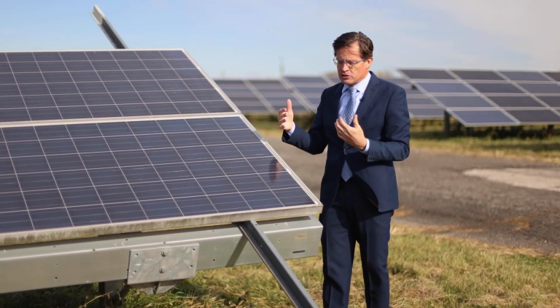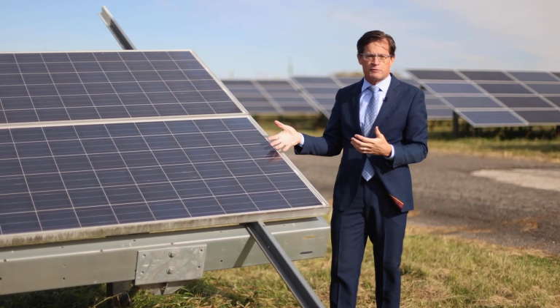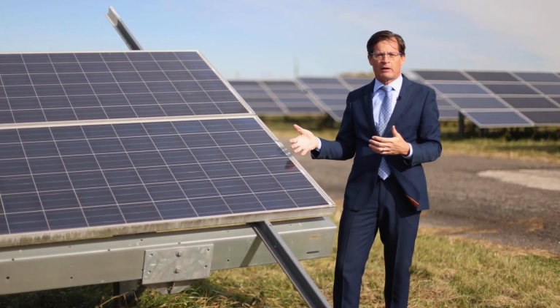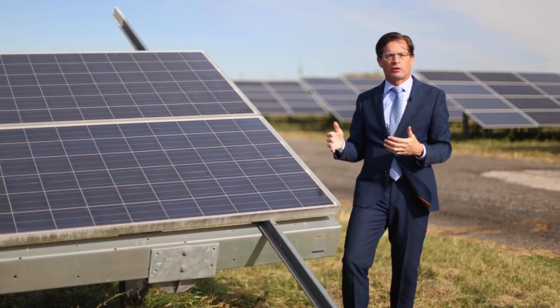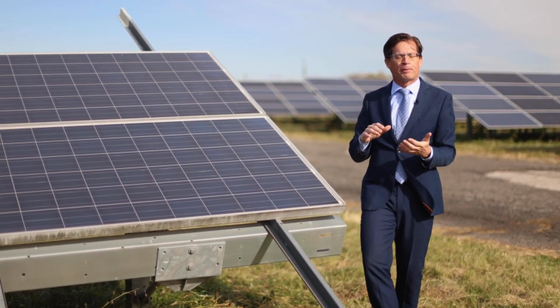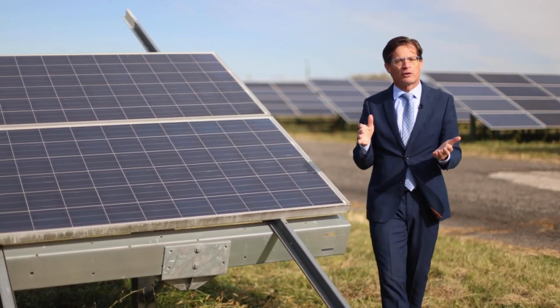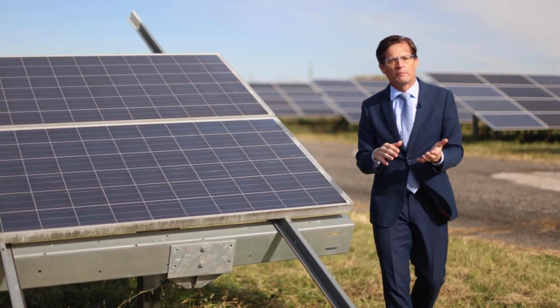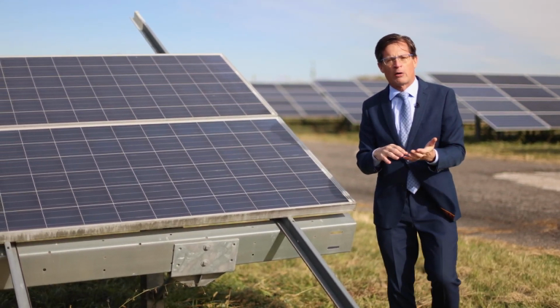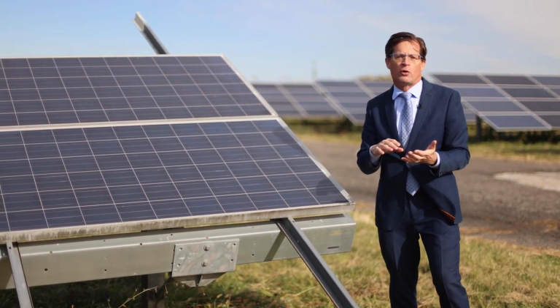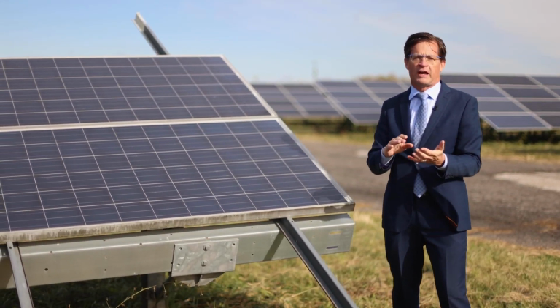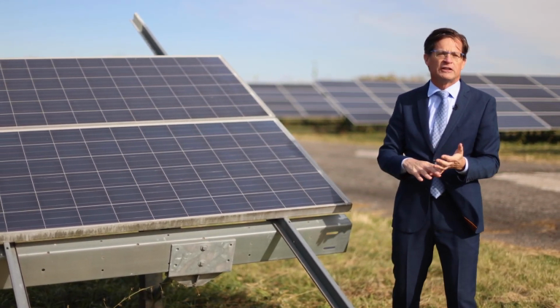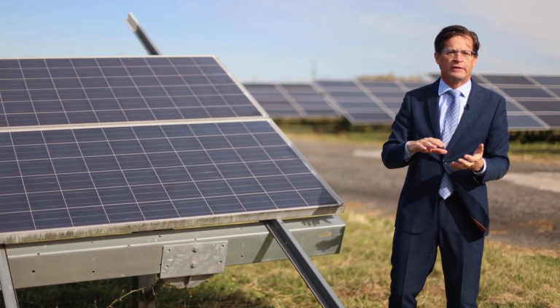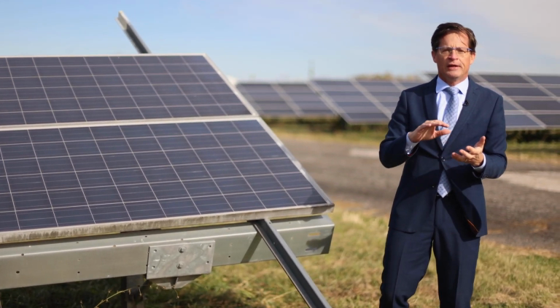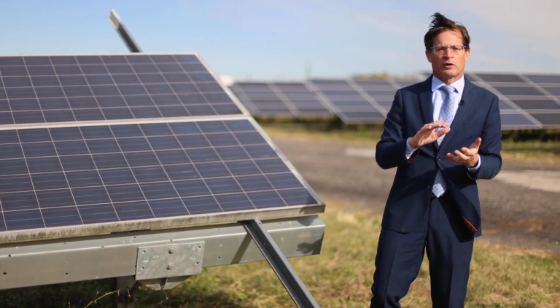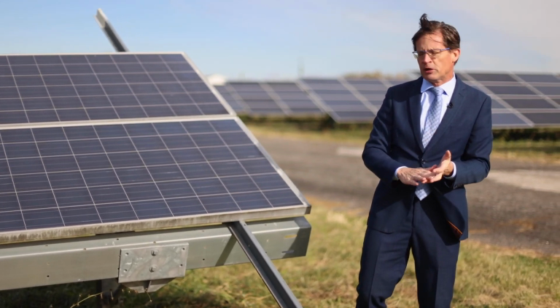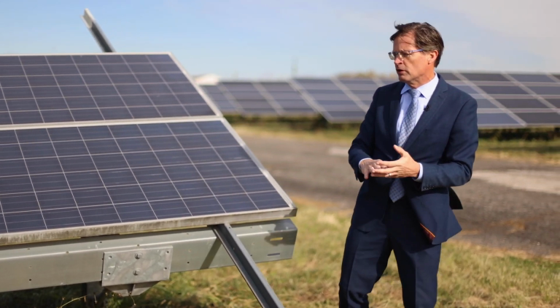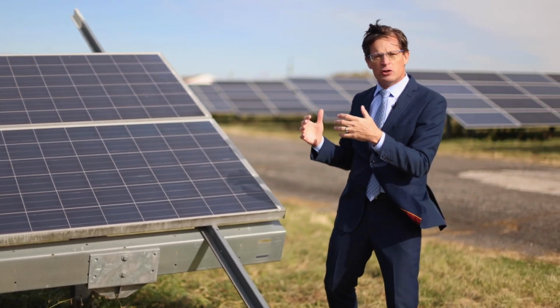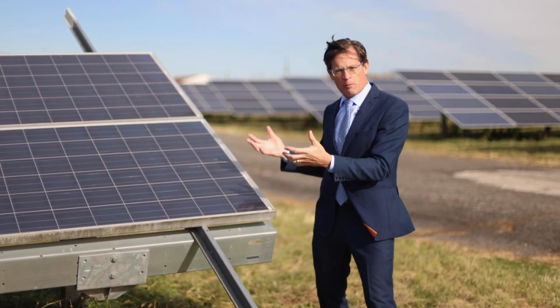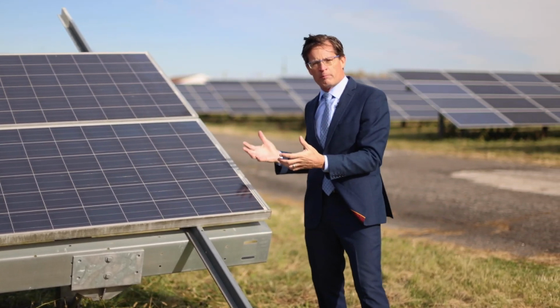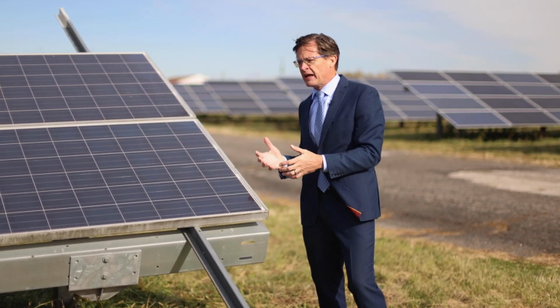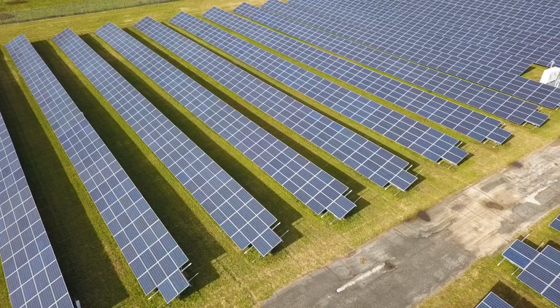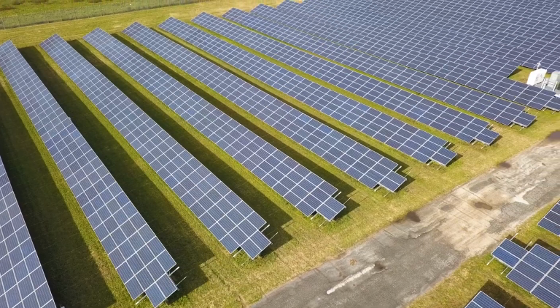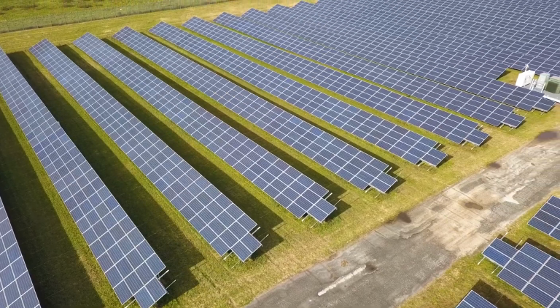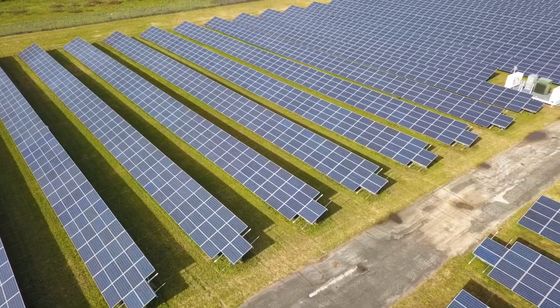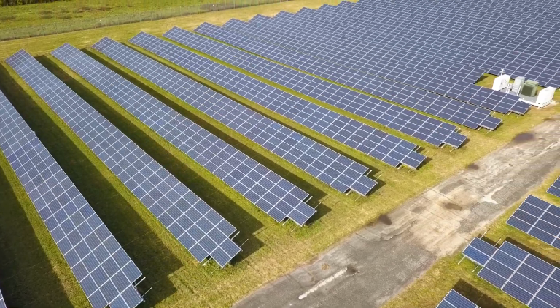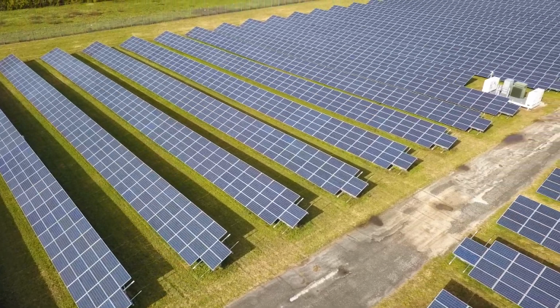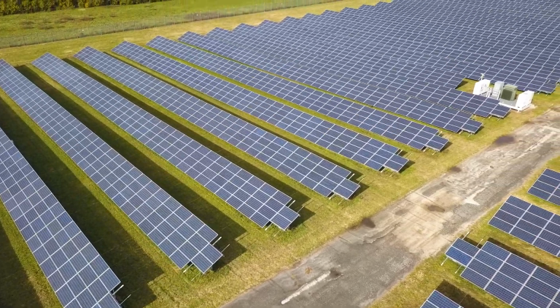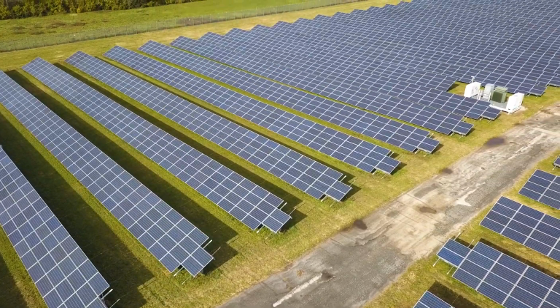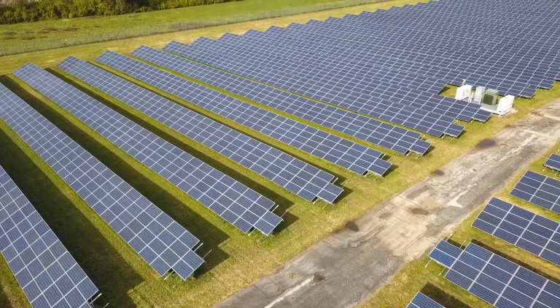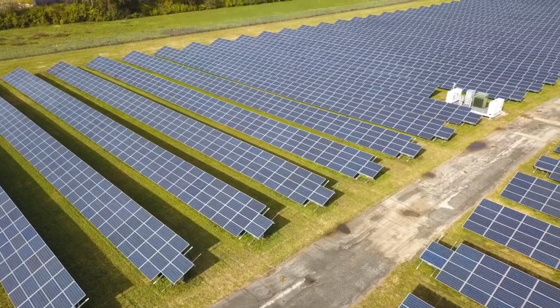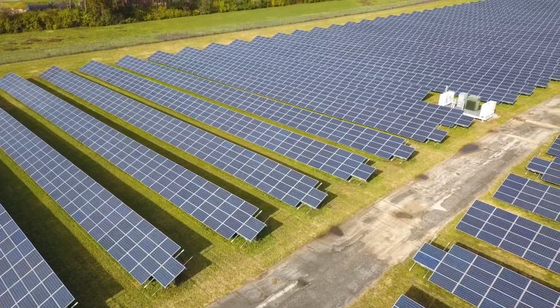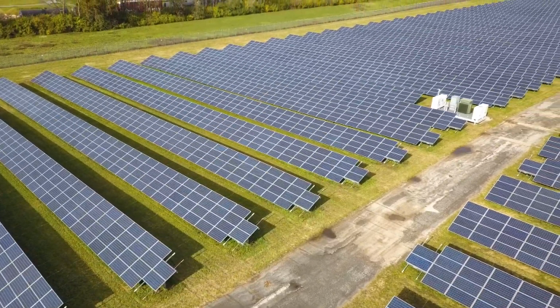It's enough to power about a thousand homes. Each one of these panels is about 230 watts. So this panel could power your television, your computer, your small appliance at home. But there's a little under 40,000 of these panels here.